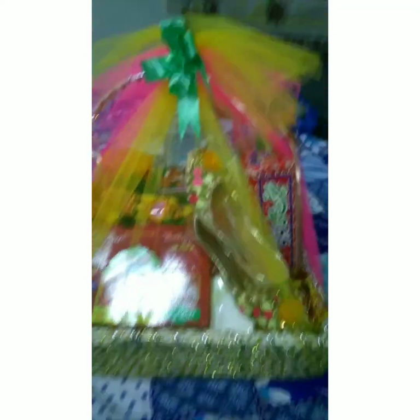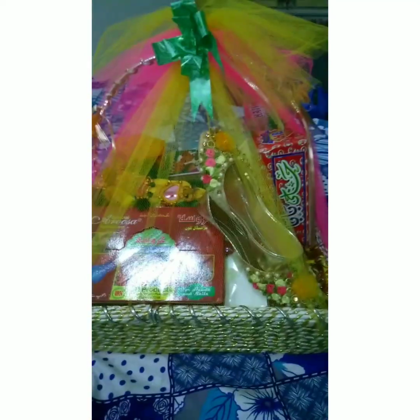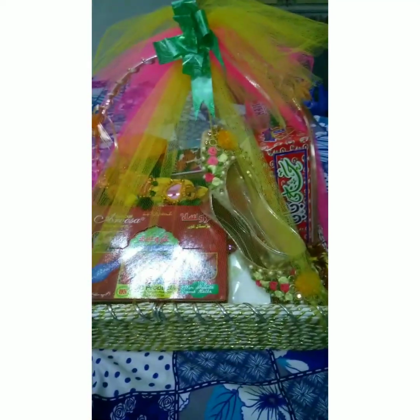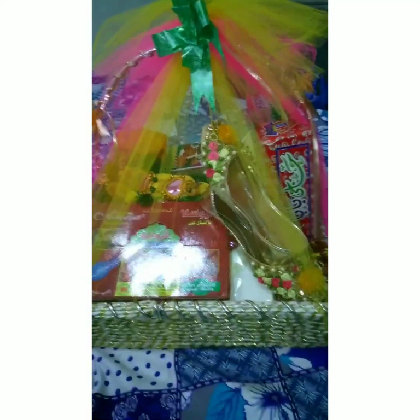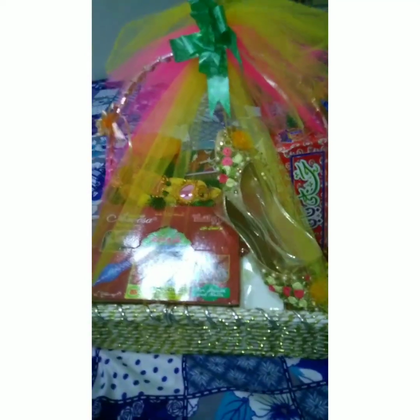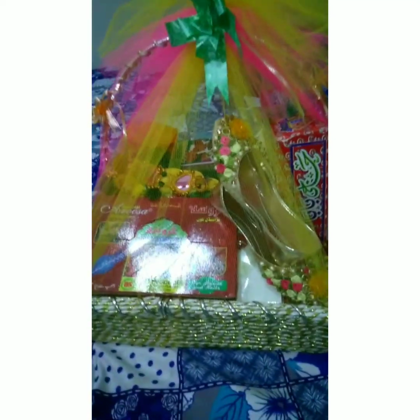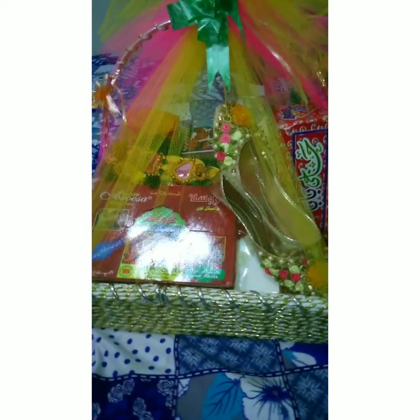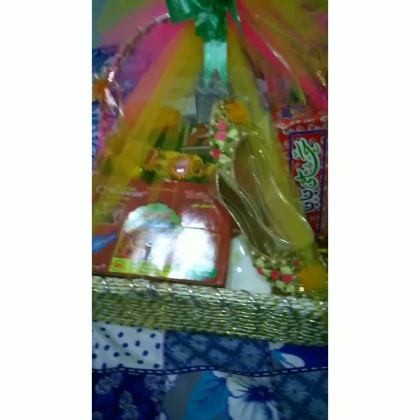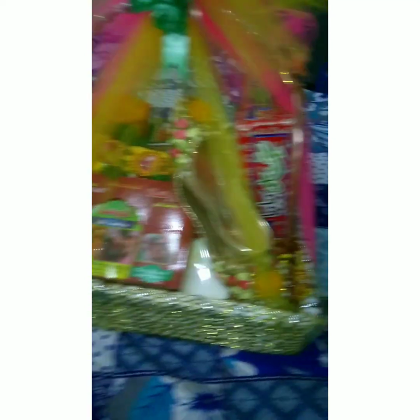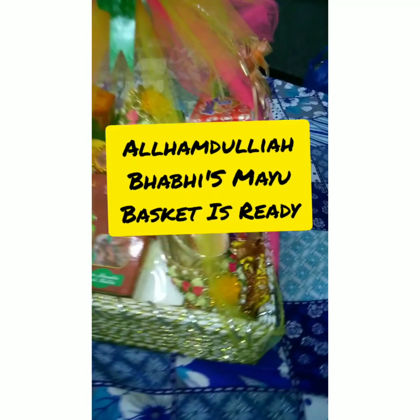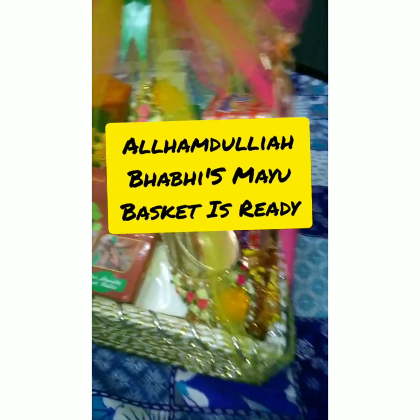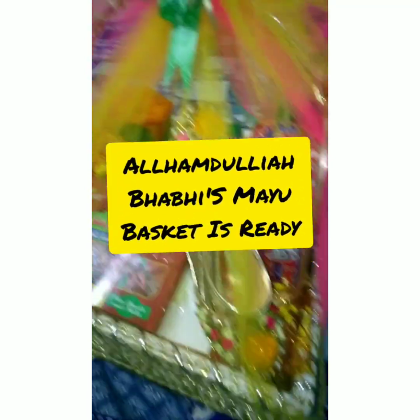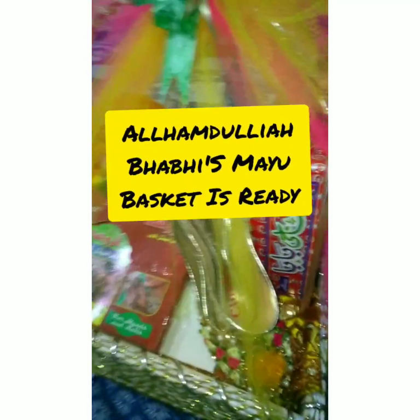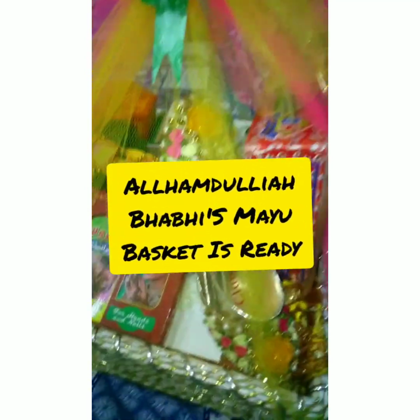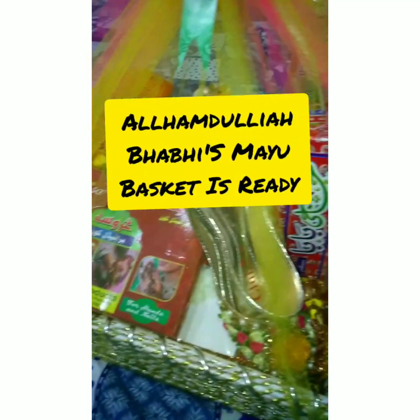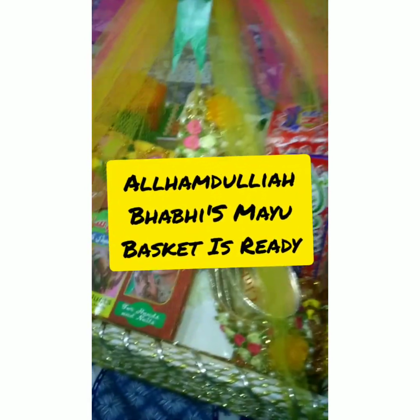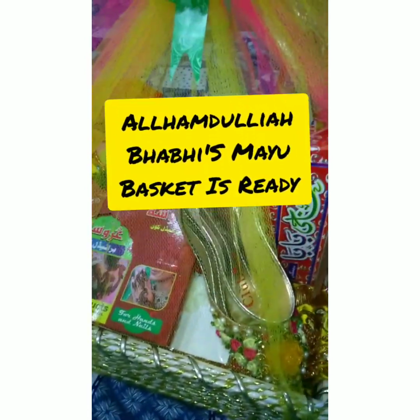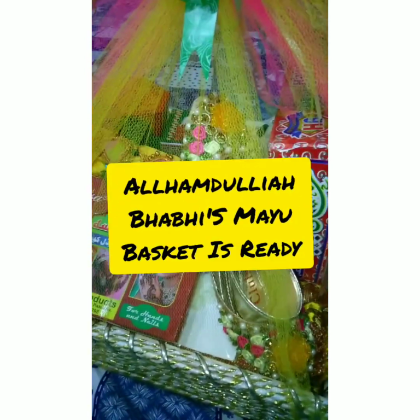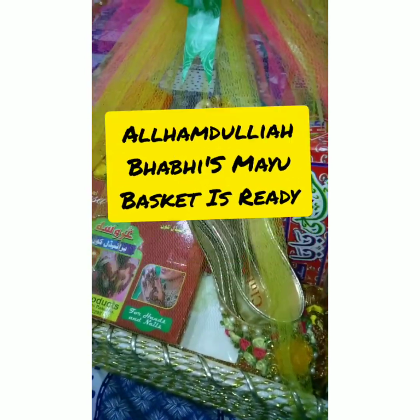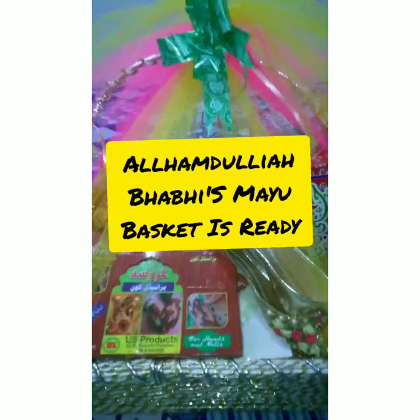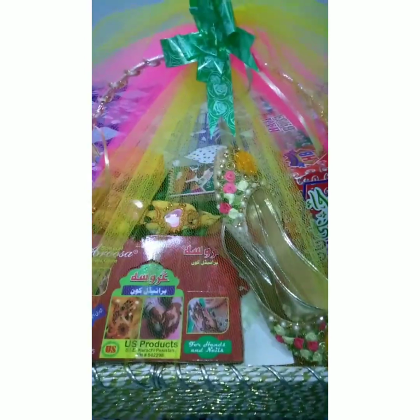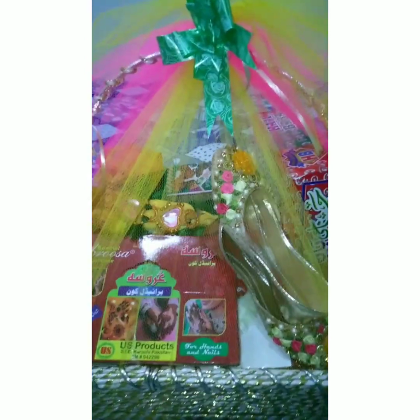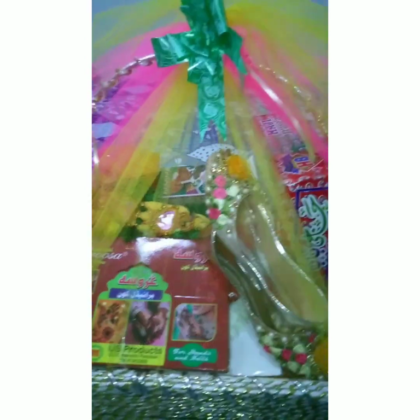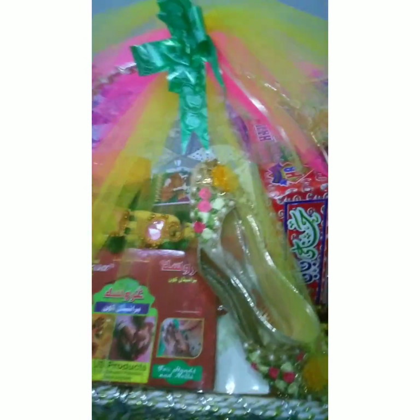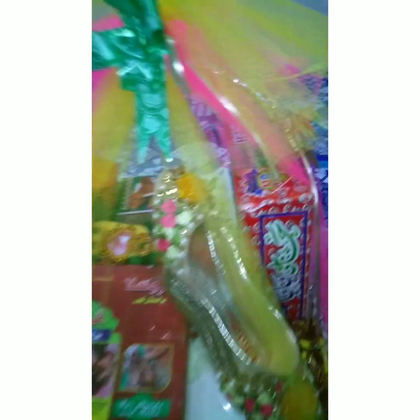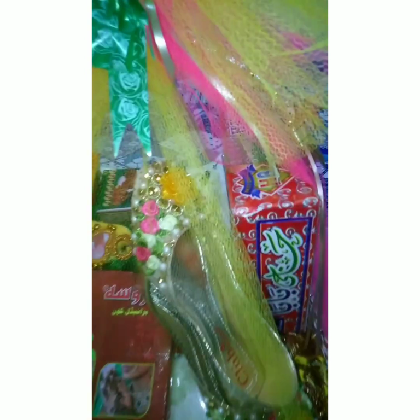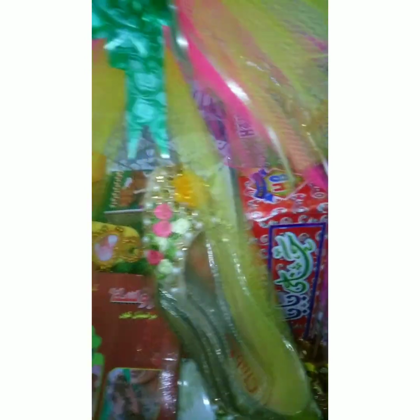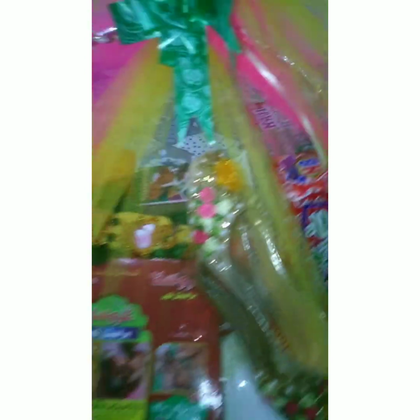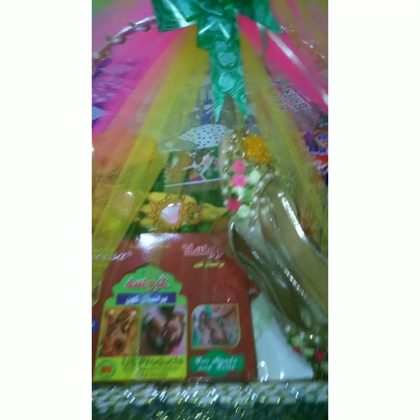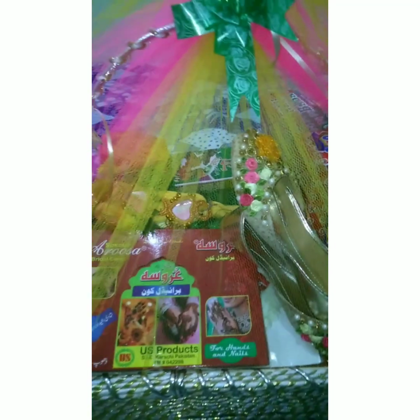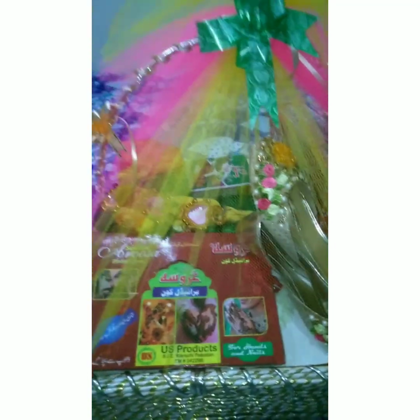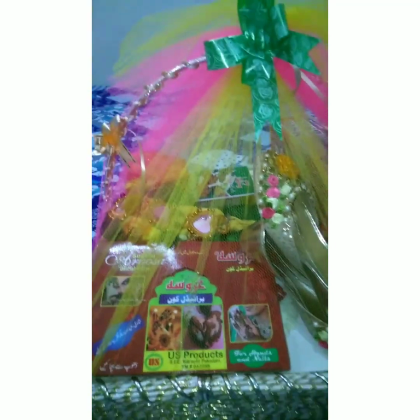I will give you some ideas. Look, these are all things that we need for a bride.